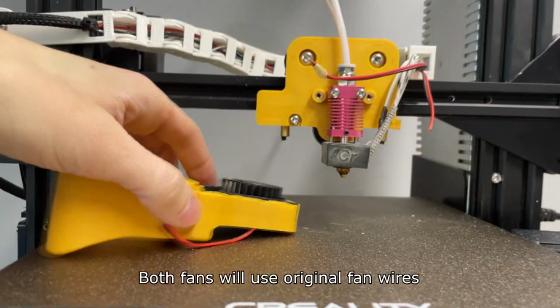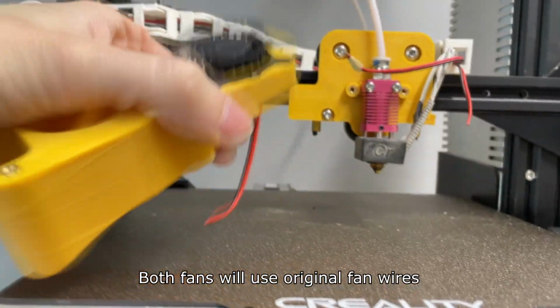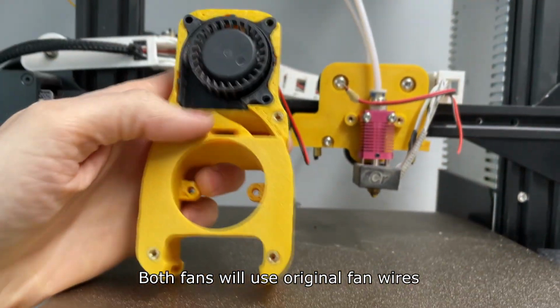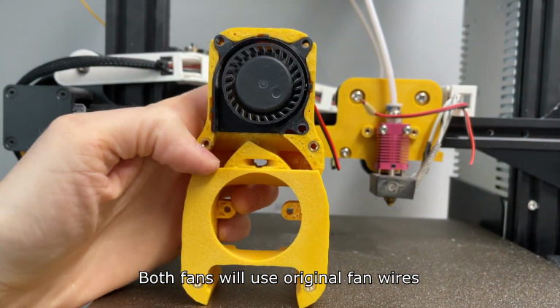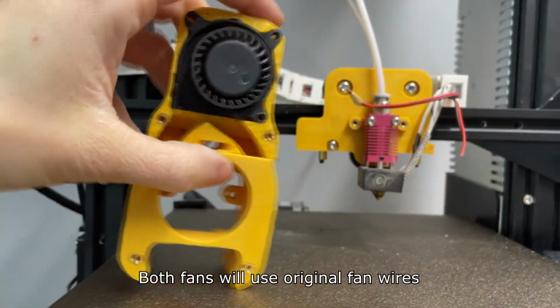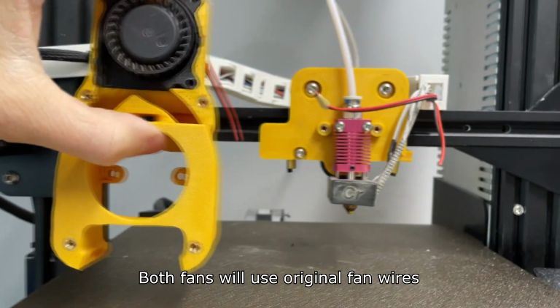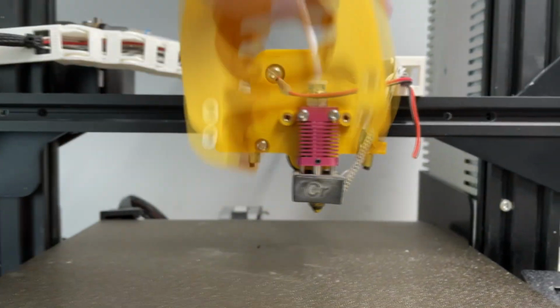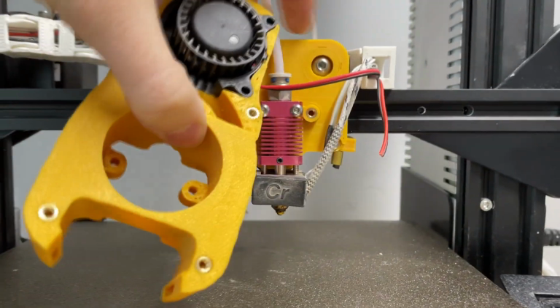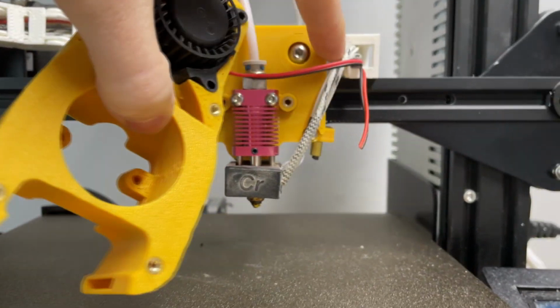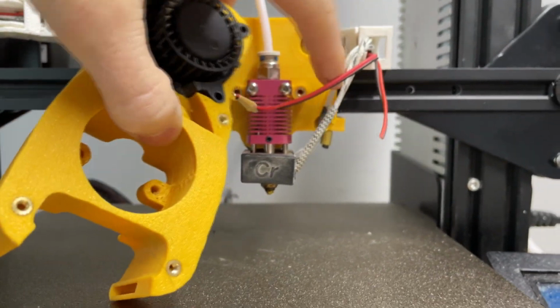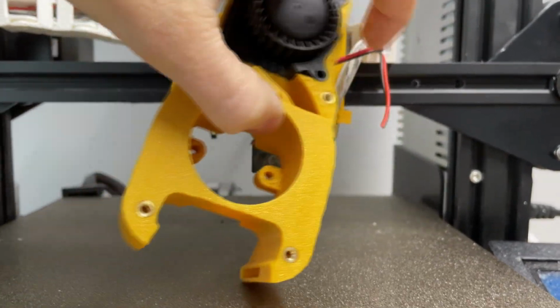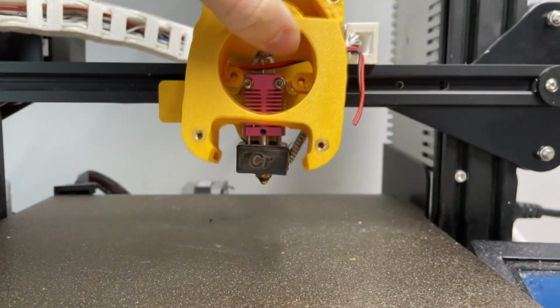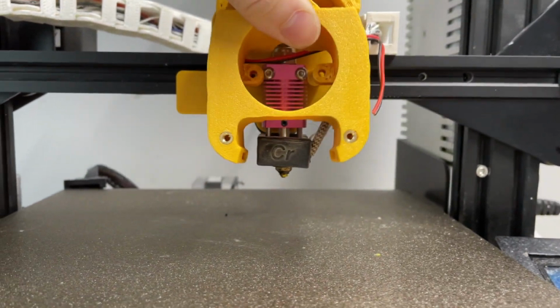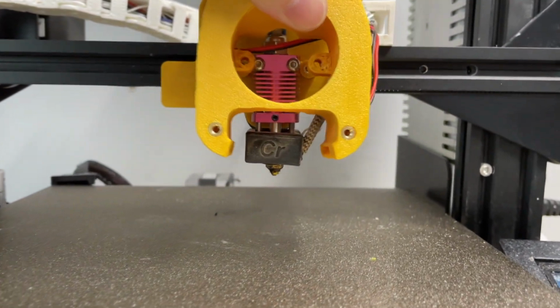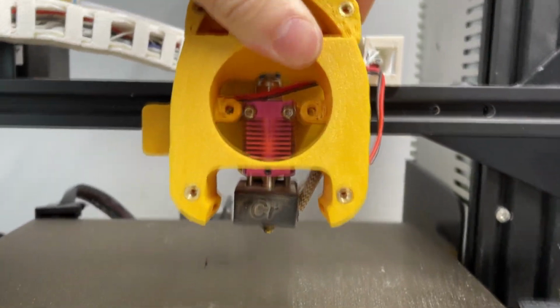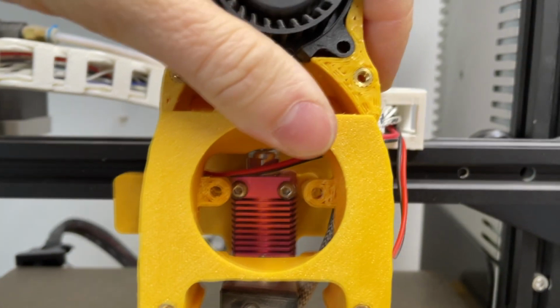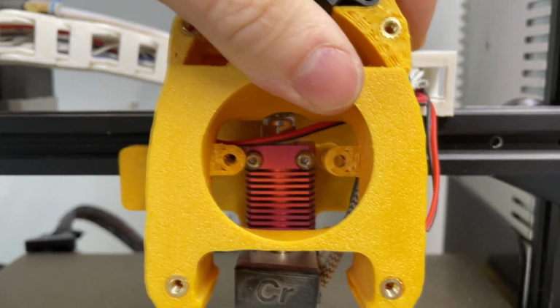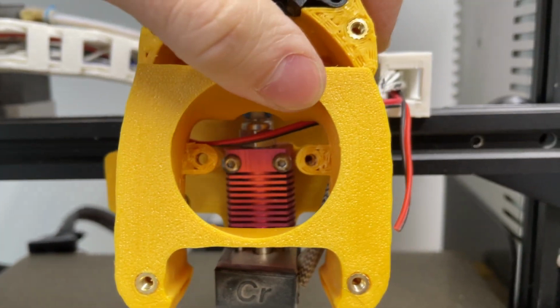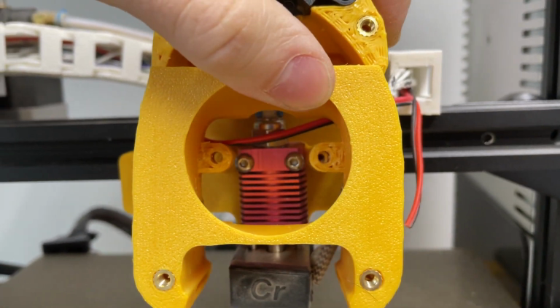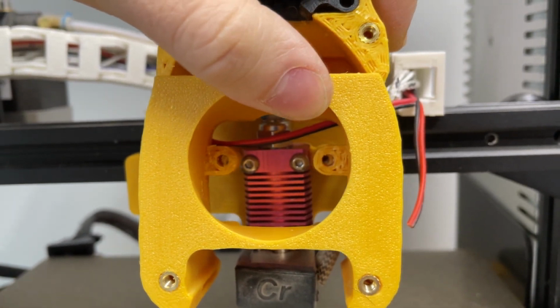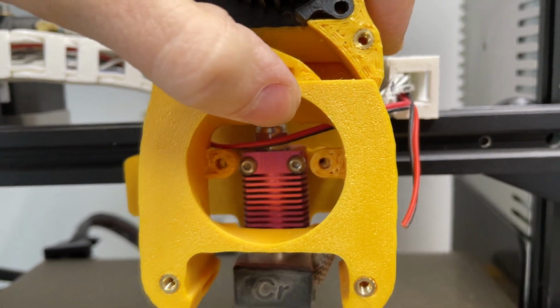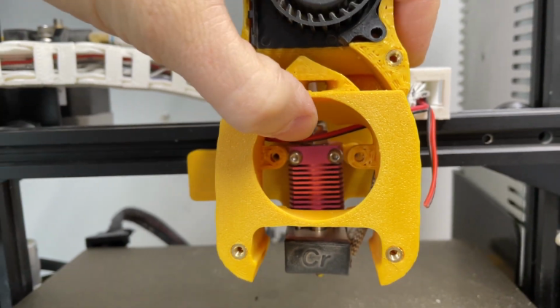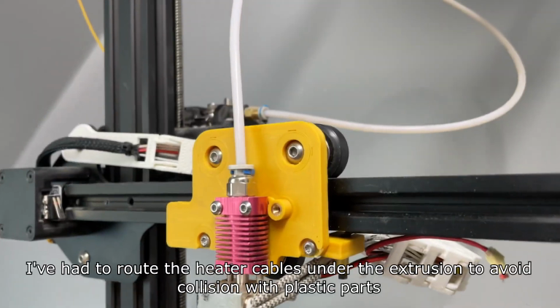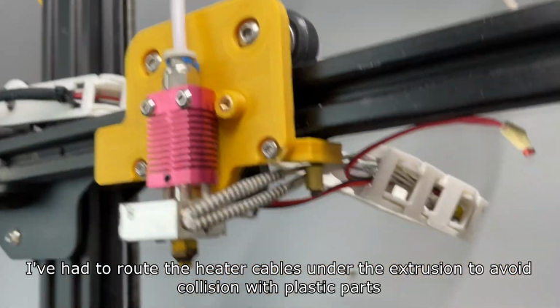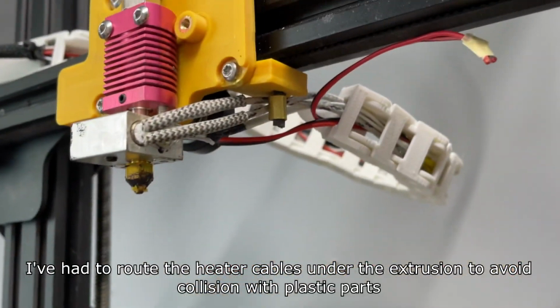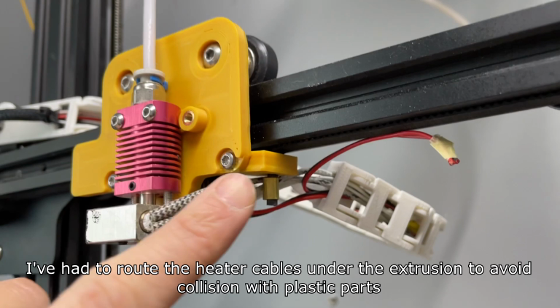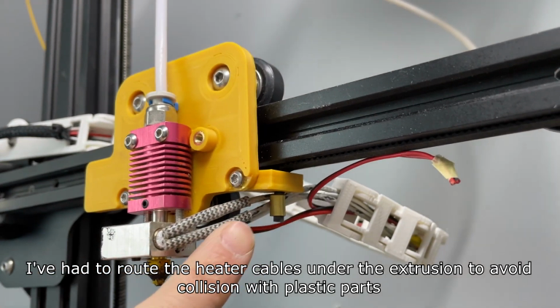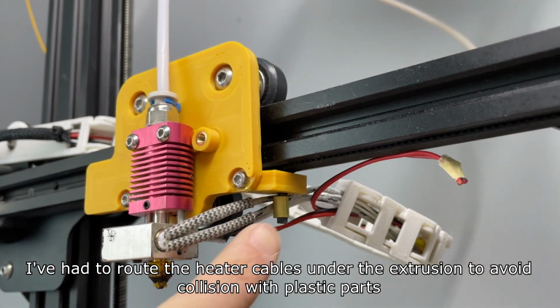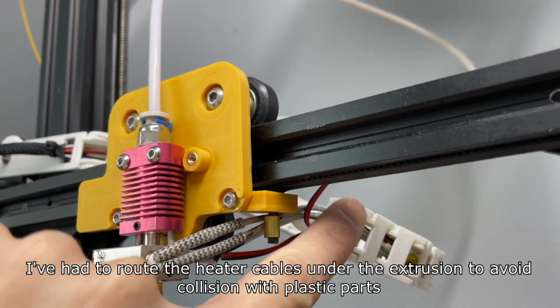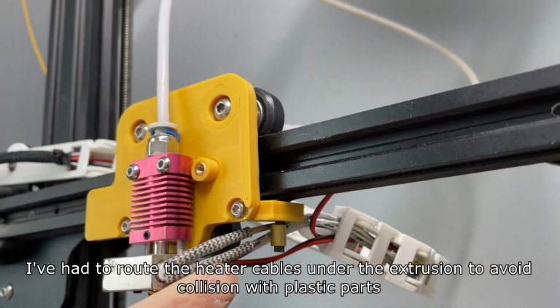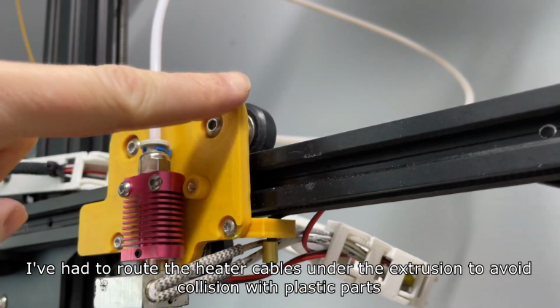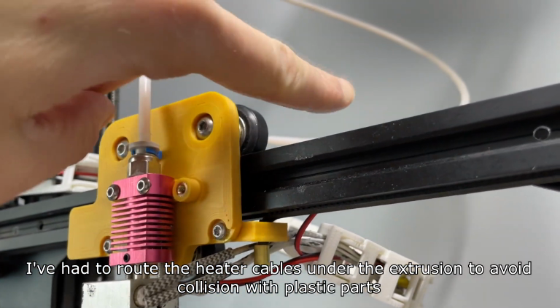Both fans will use the original fan wires. I've had to route the heater cables under the extrusion to avoid collision with plastic parts.